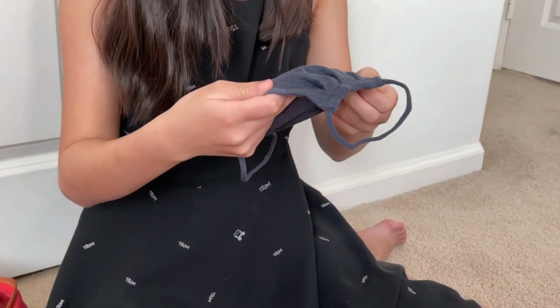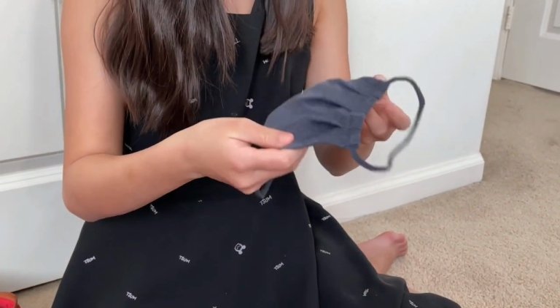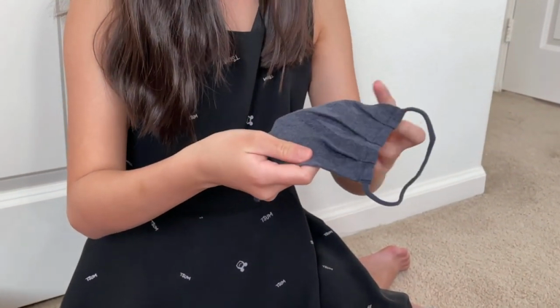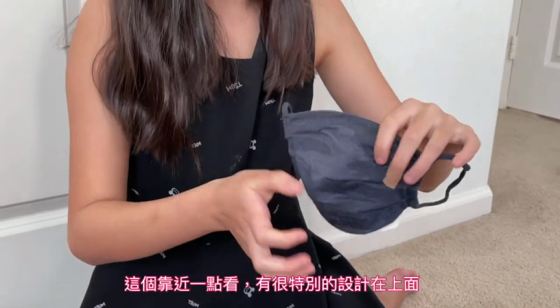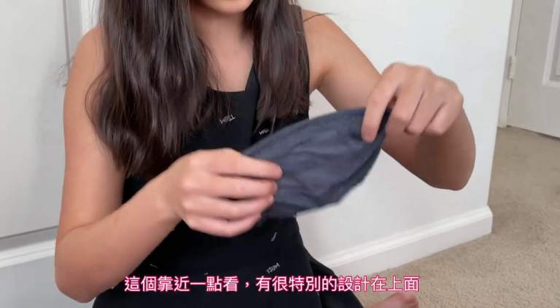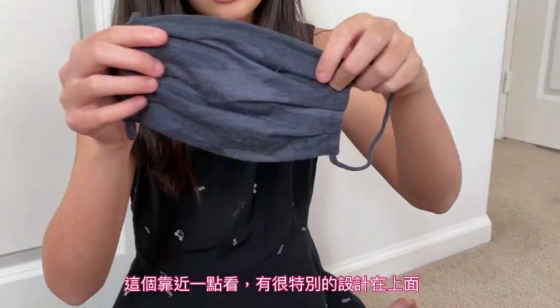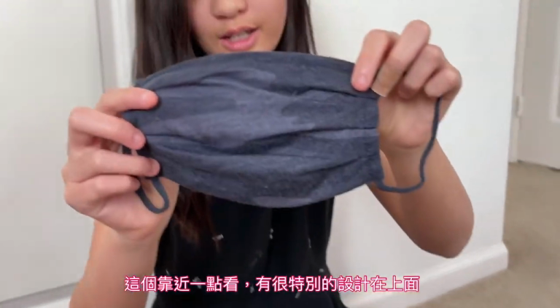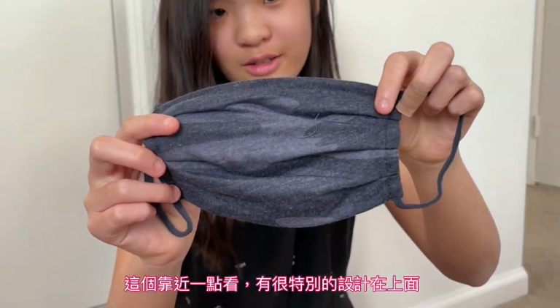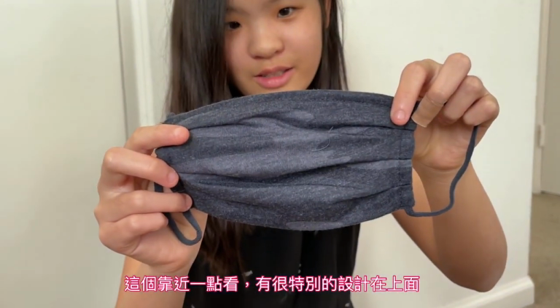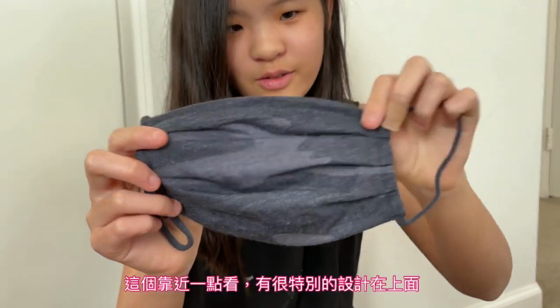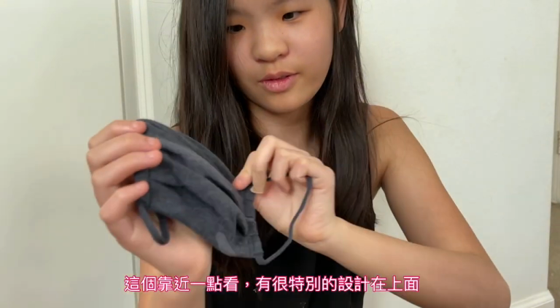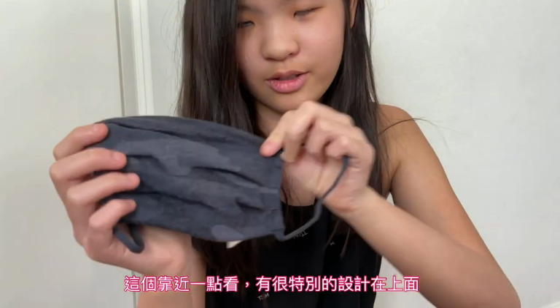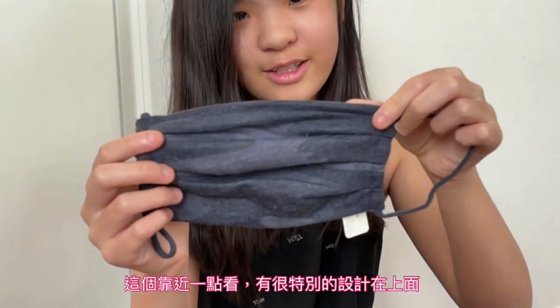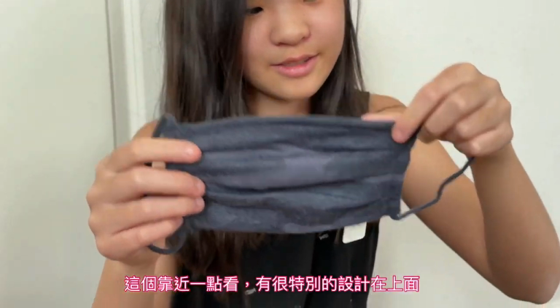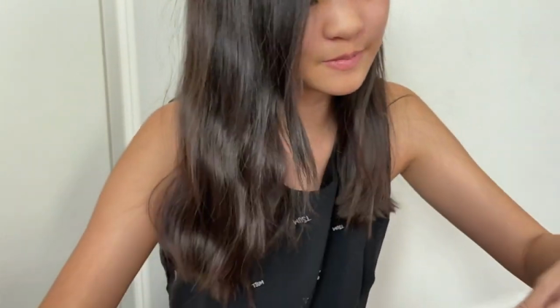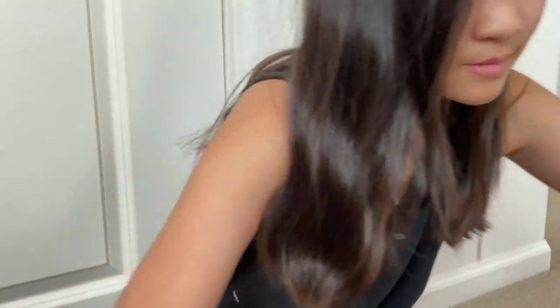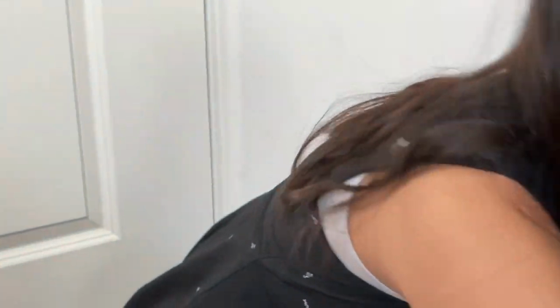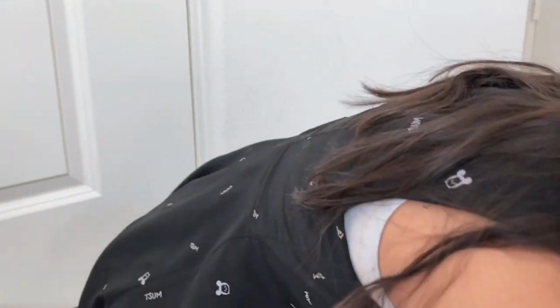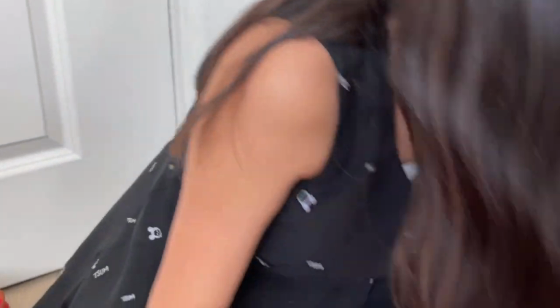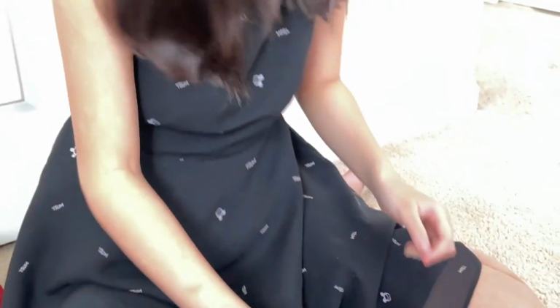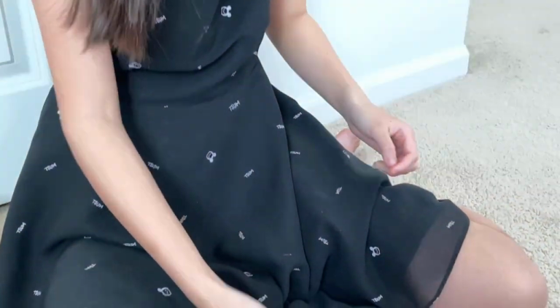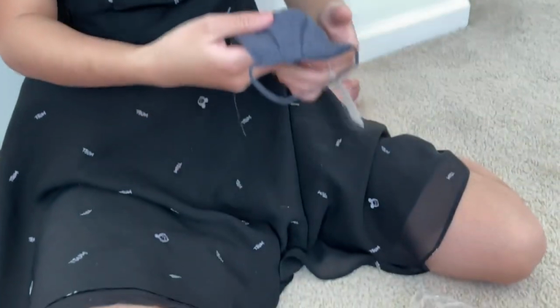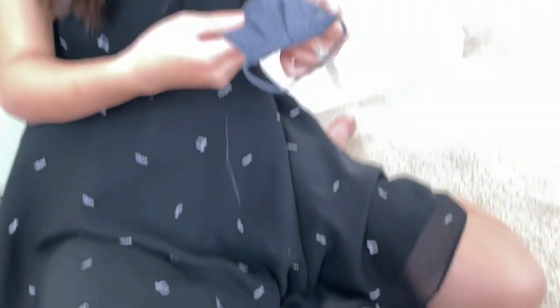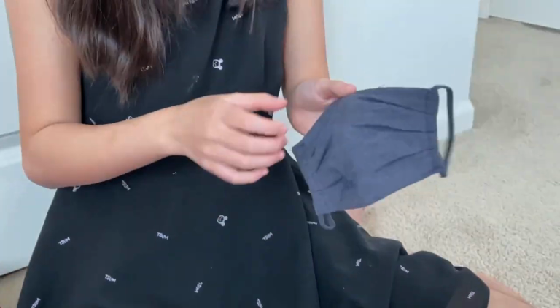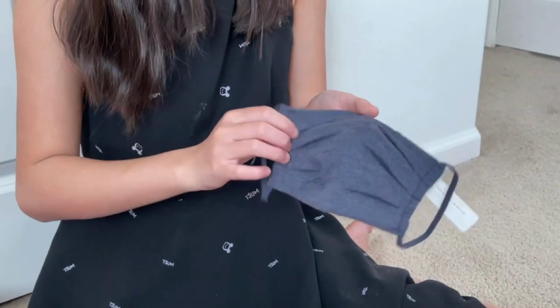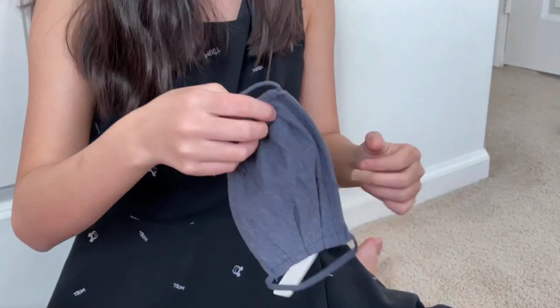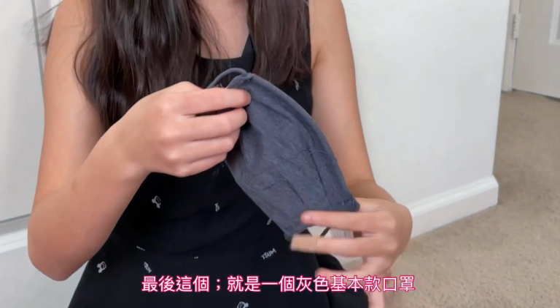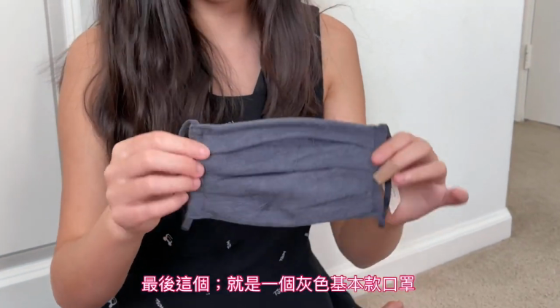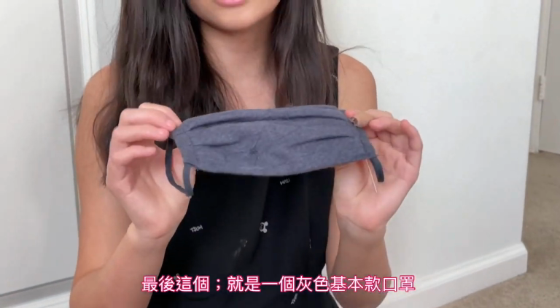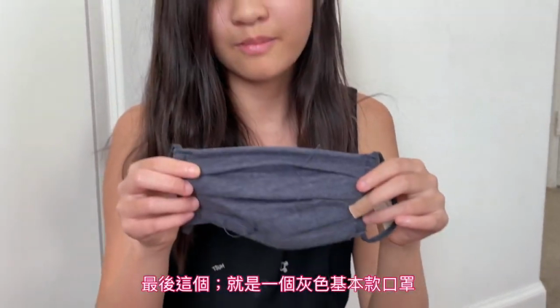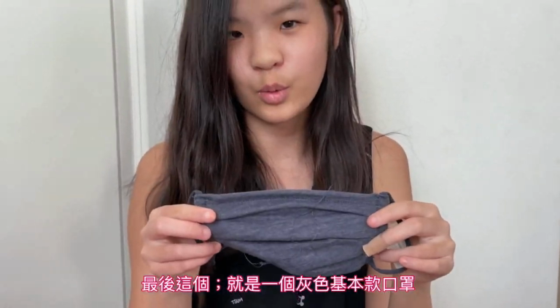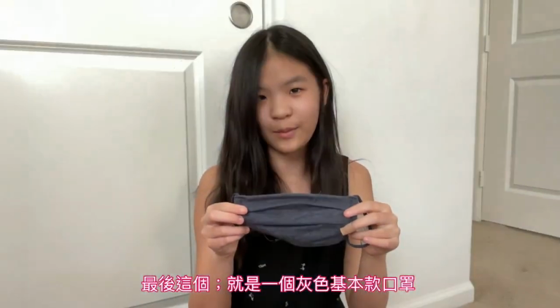If you can see closely, there is a design on it — very dark. And here is just a regular mask. That's great, with fabric.